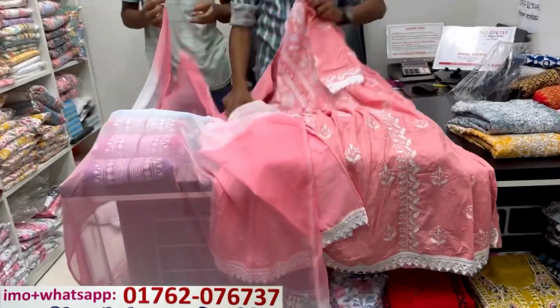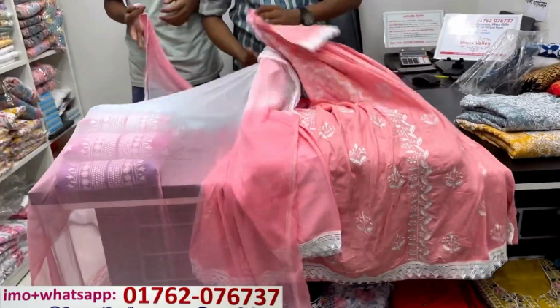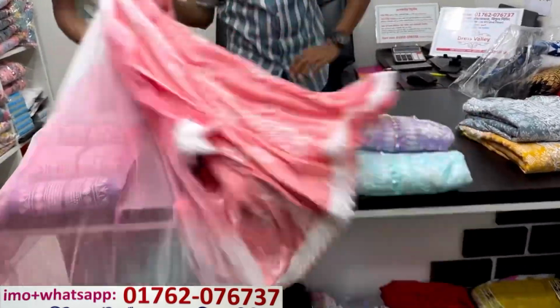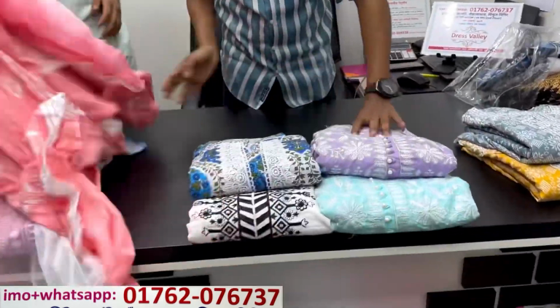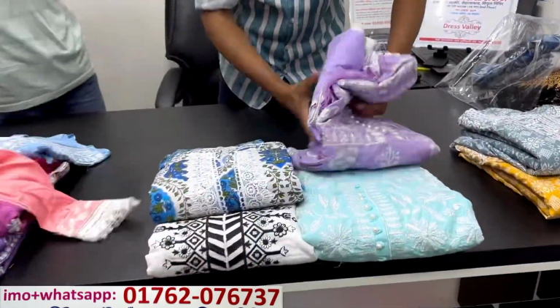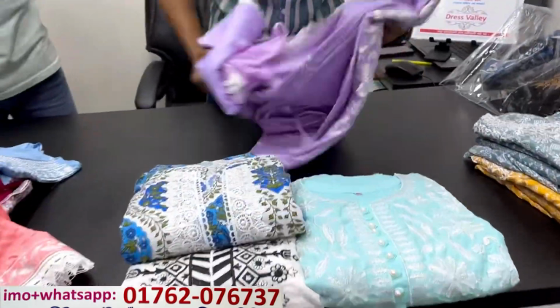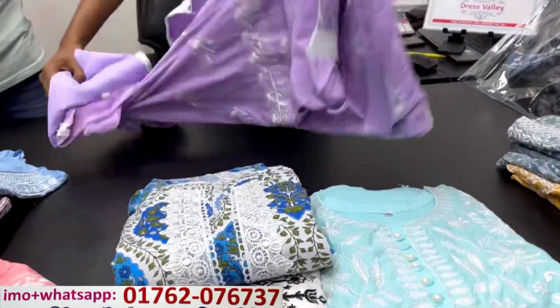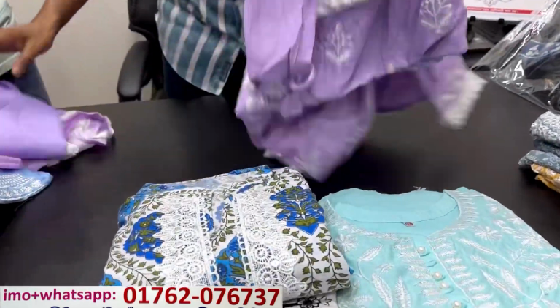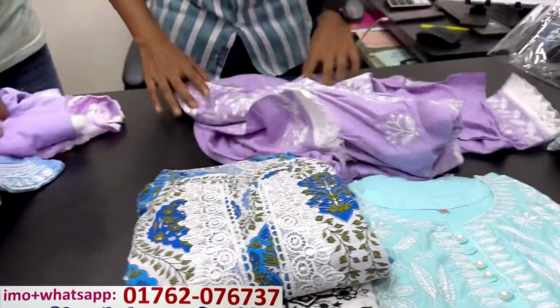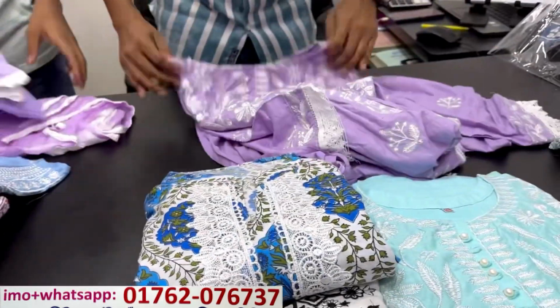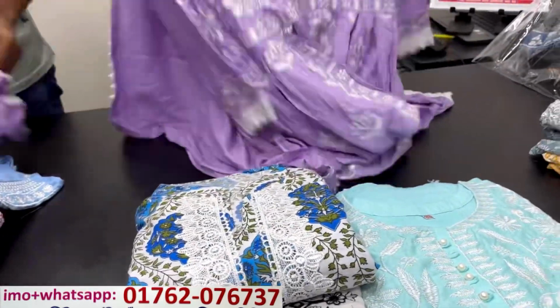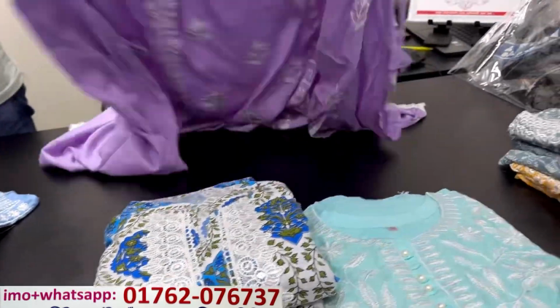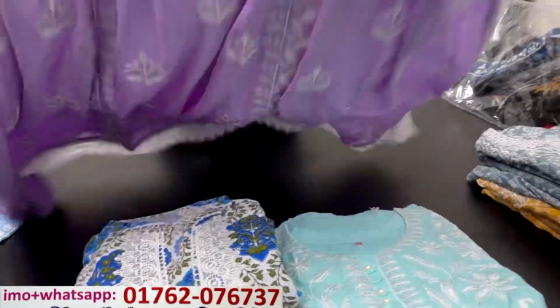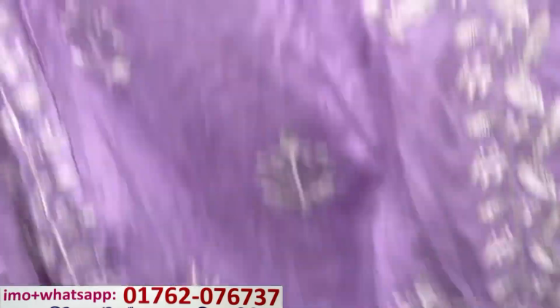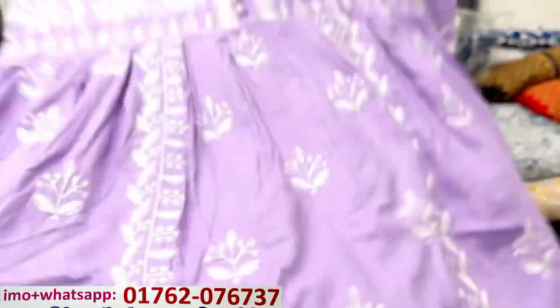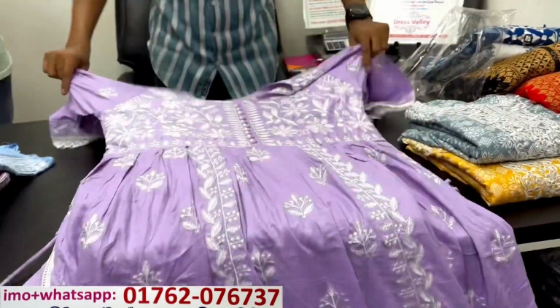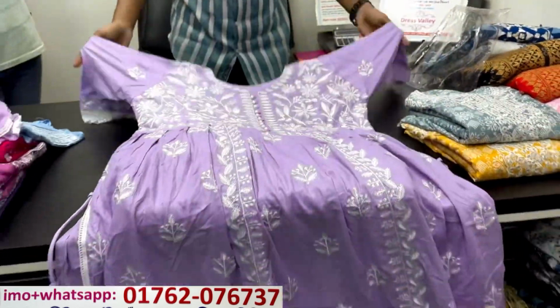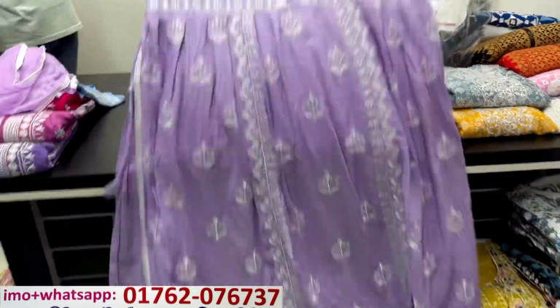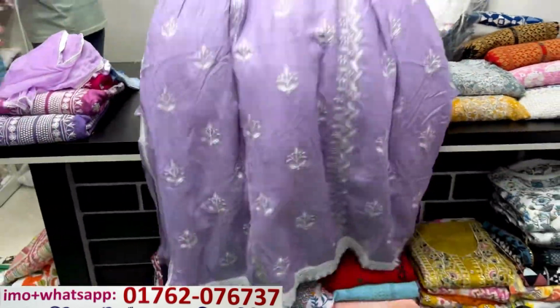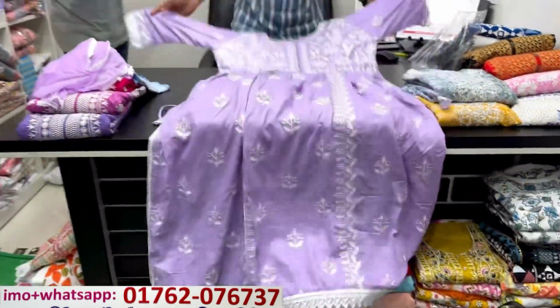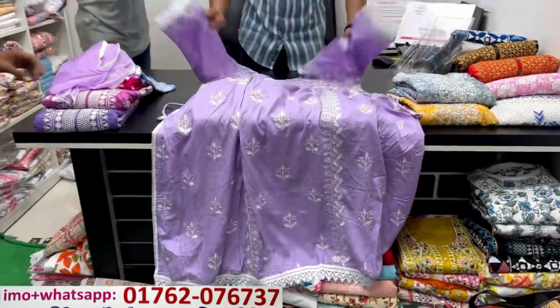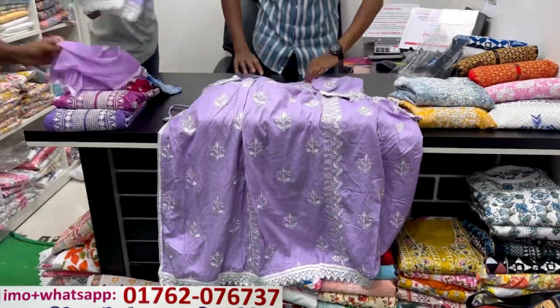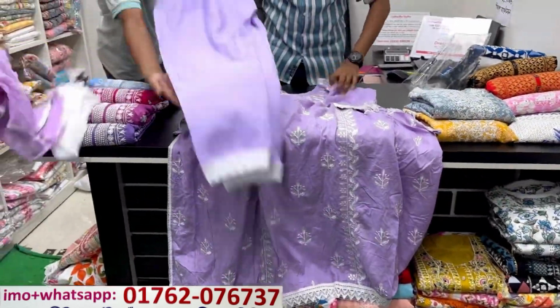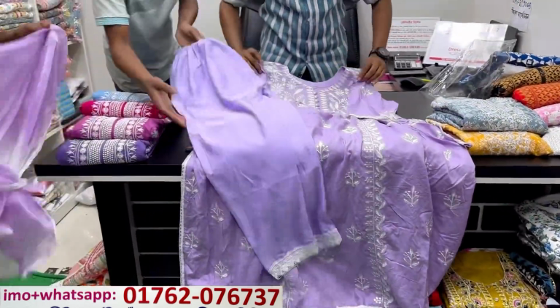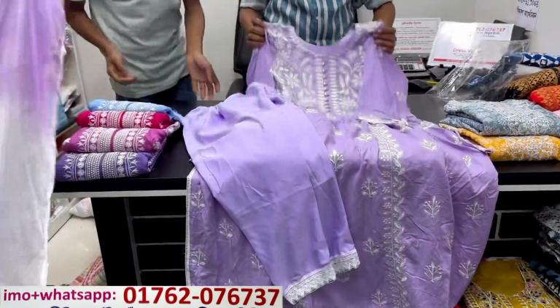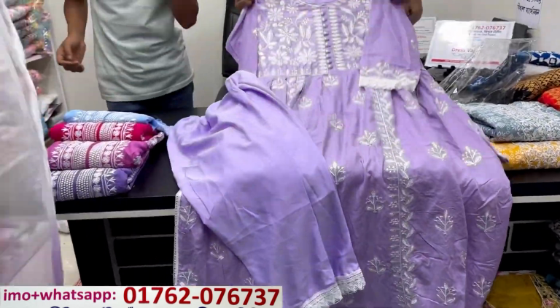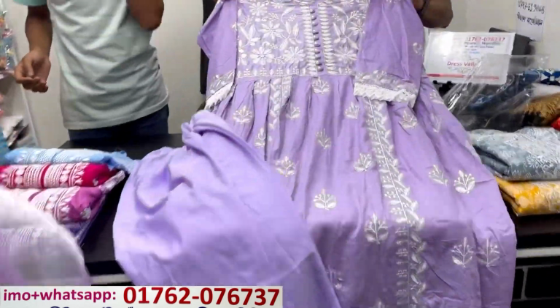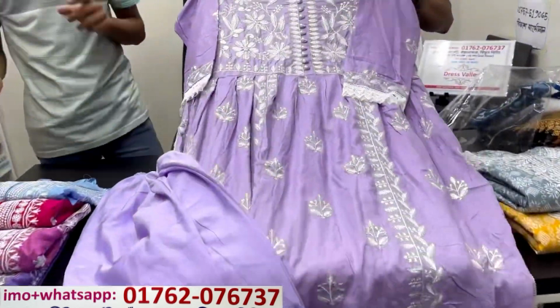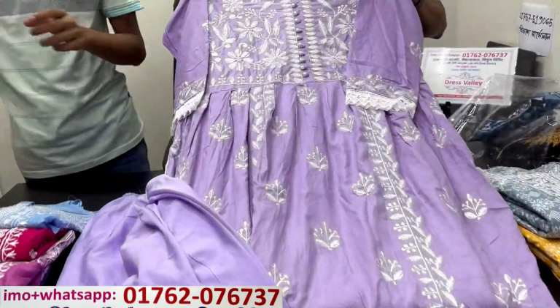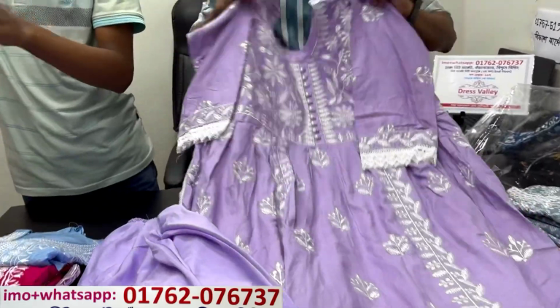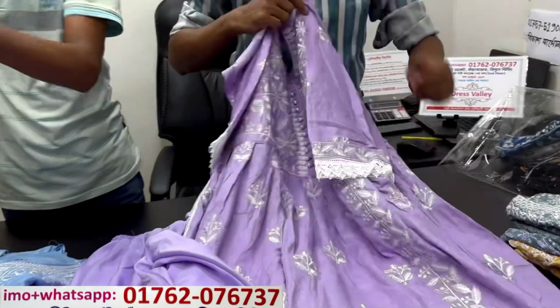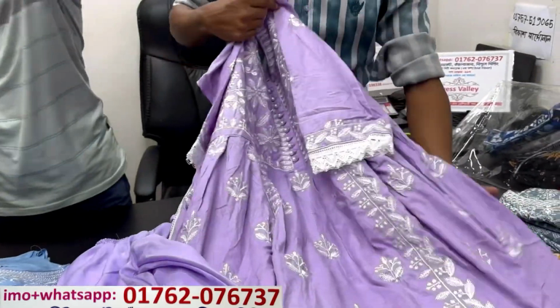This is 440. This is a color — this is a lavender color. How much is the price? 950. The same color is the same. The price is 900.